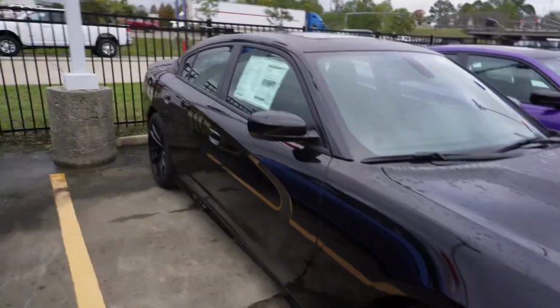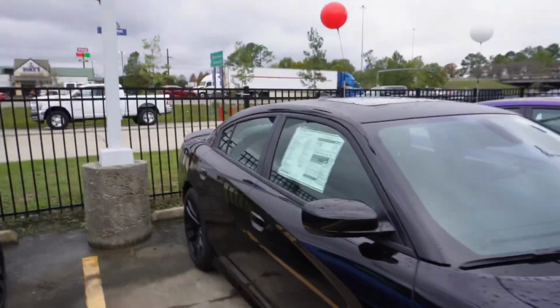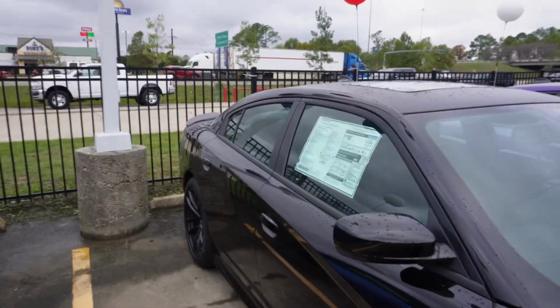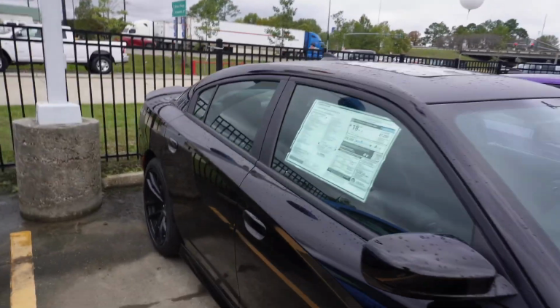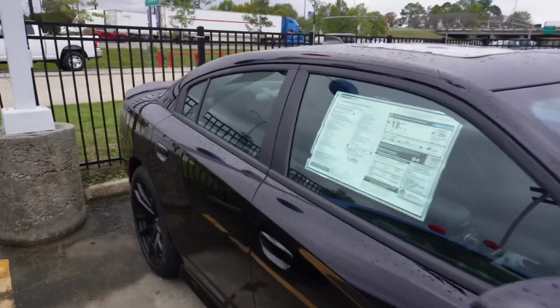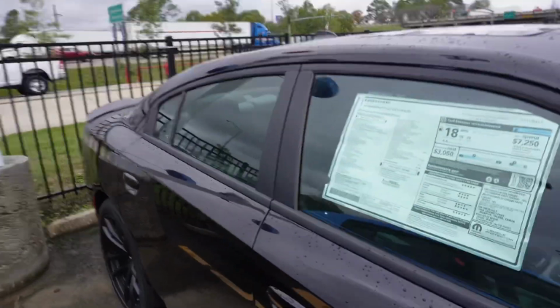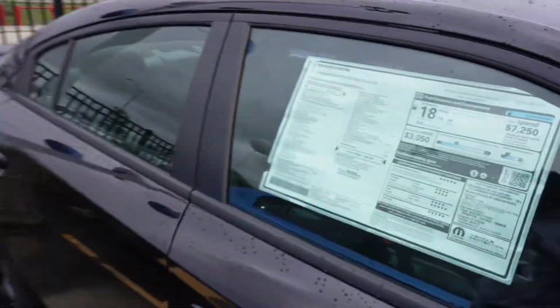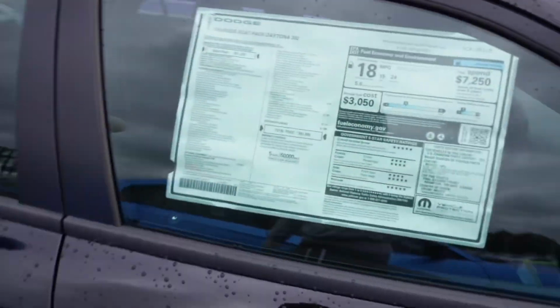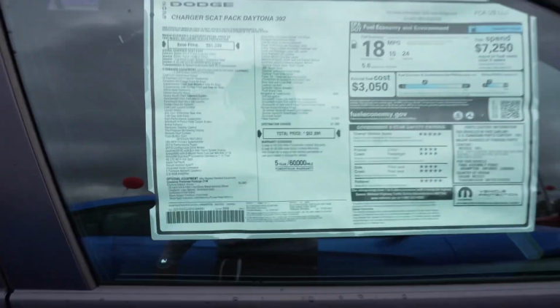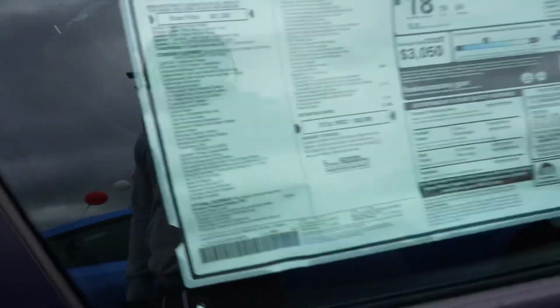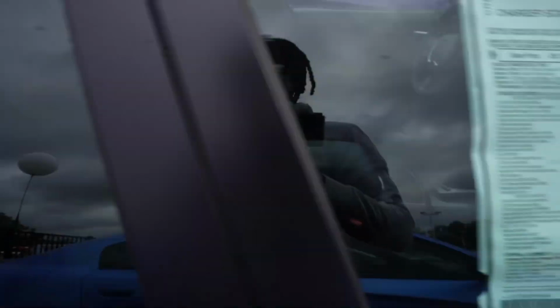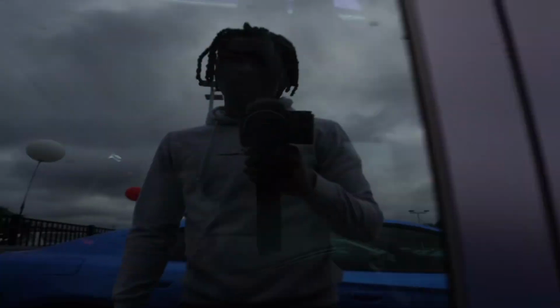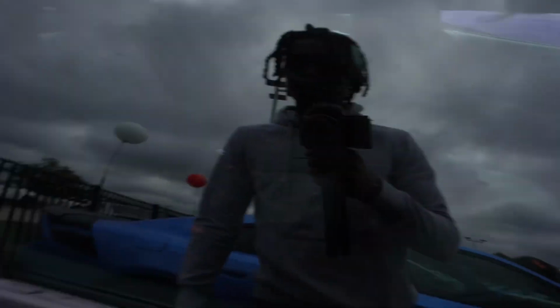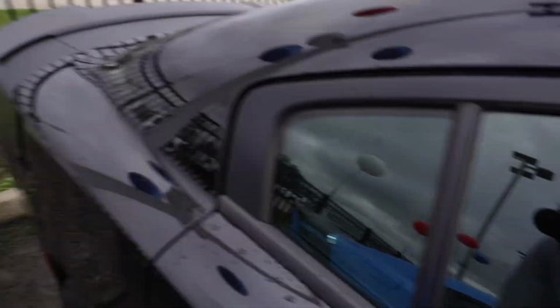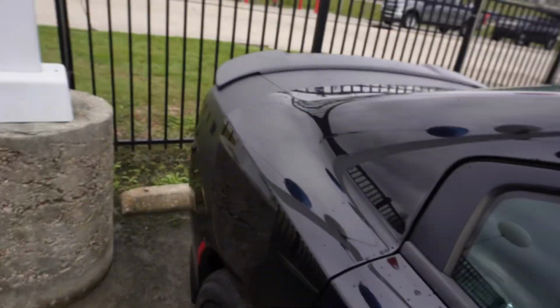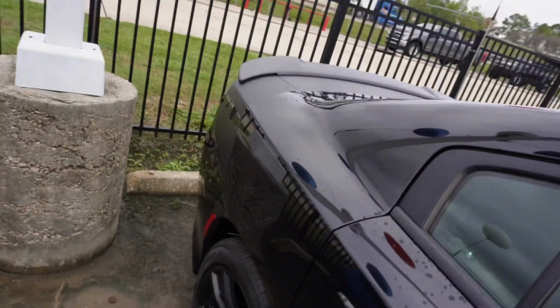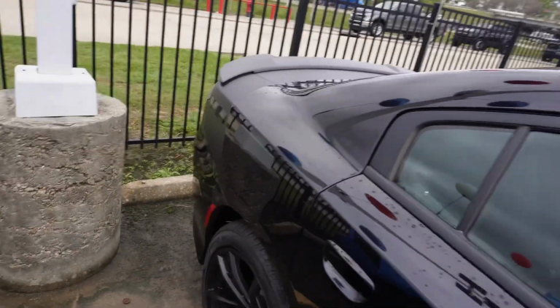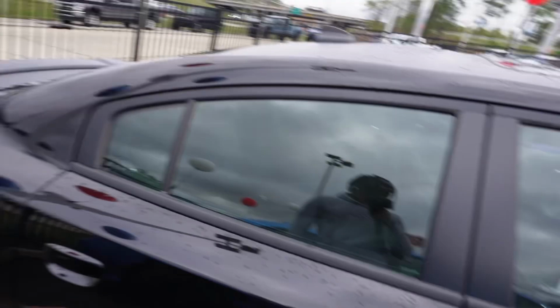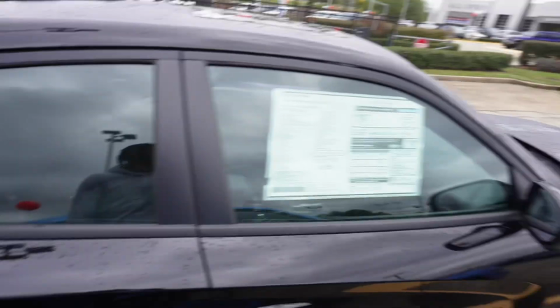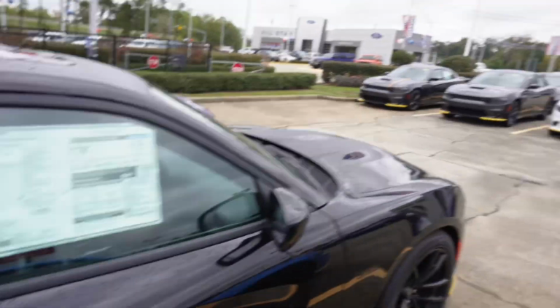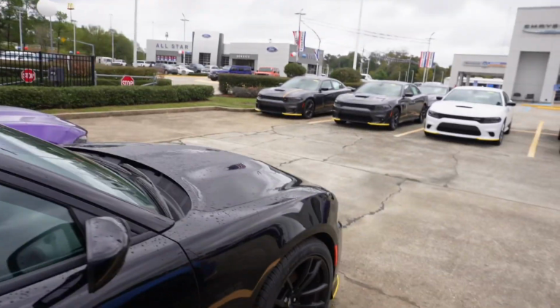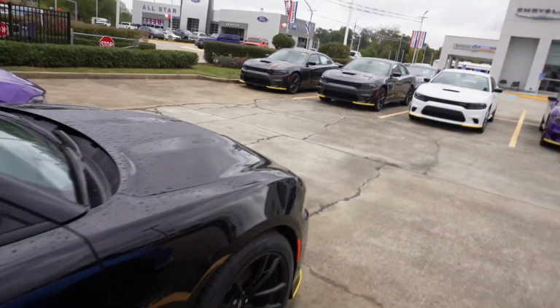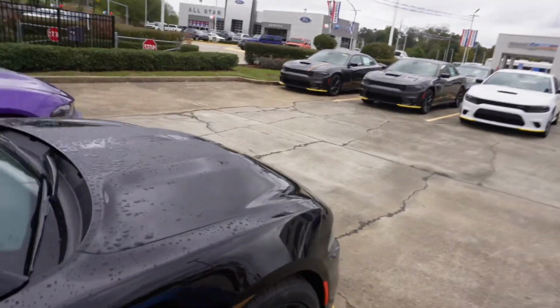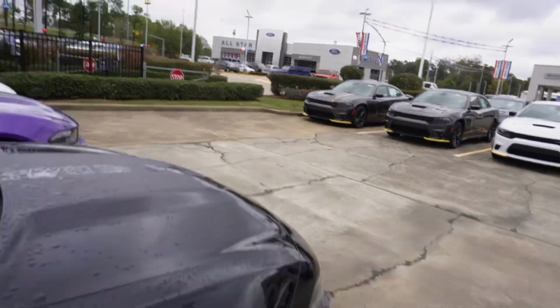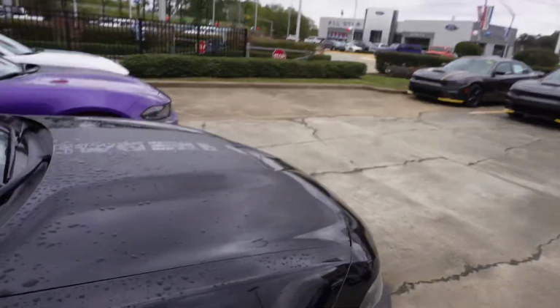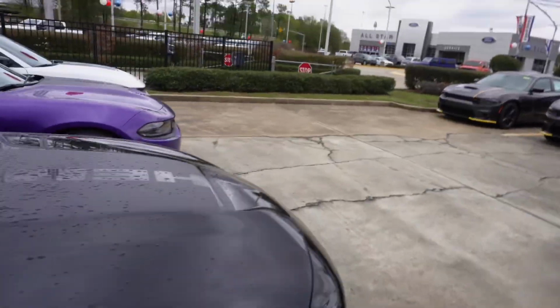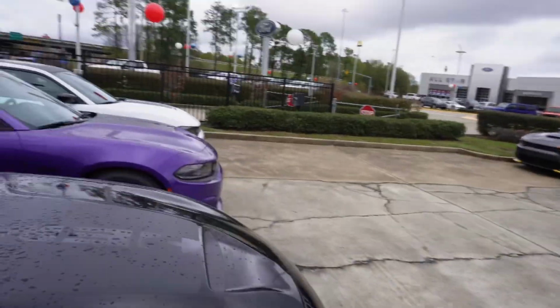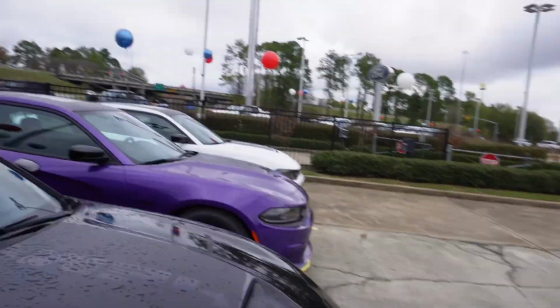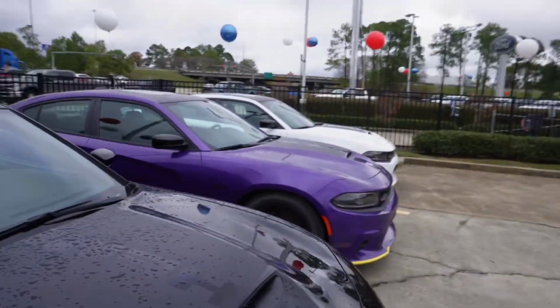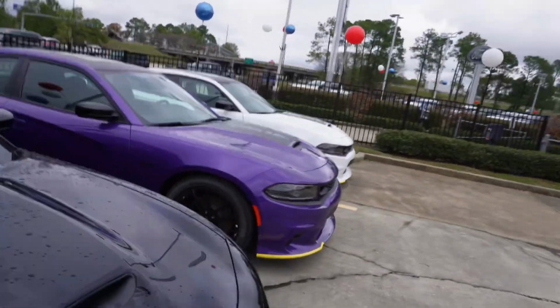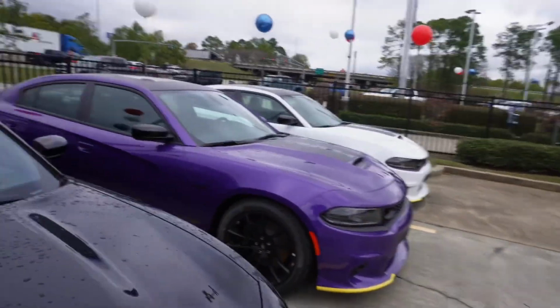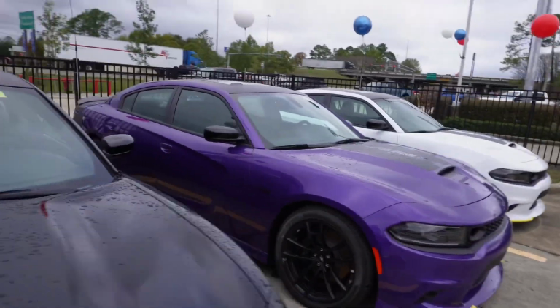I'm just done with the Scats, personally. They want 62 for the Daytona. I'm just done with the Scats — it's over with the Scats. It's time to upgrade, go faster.